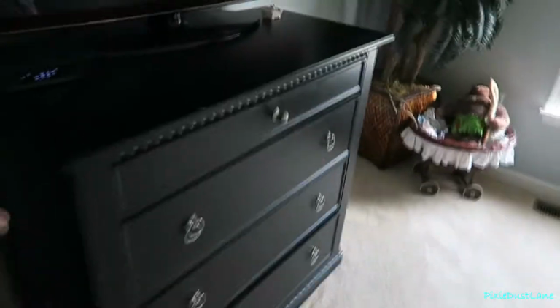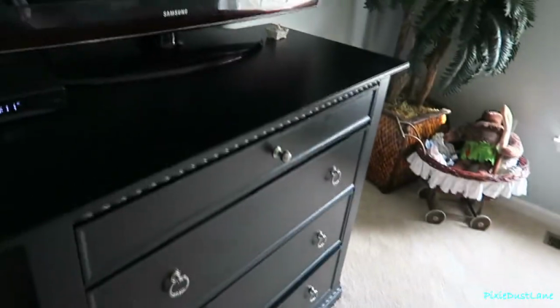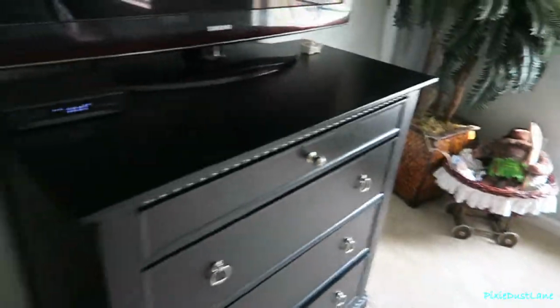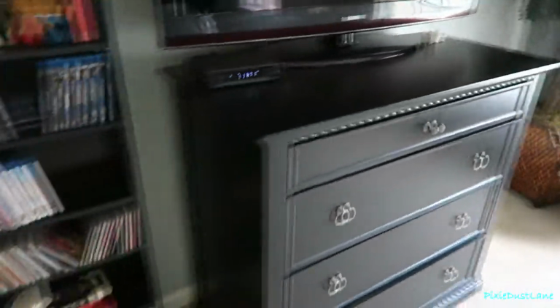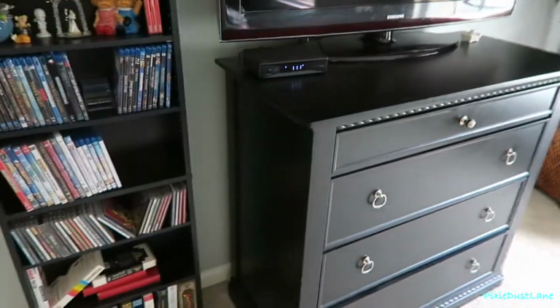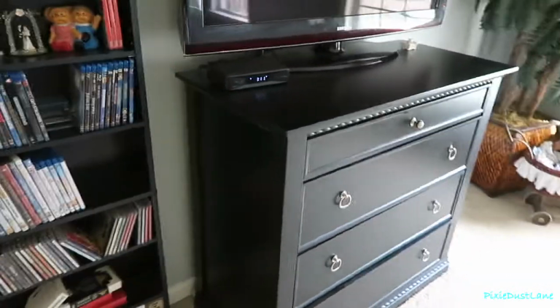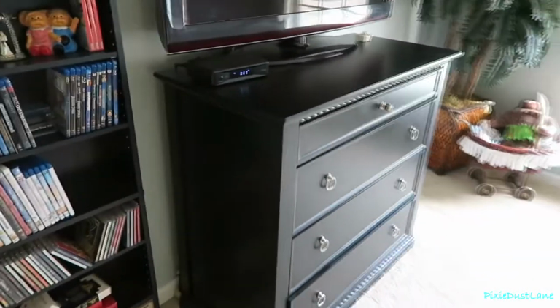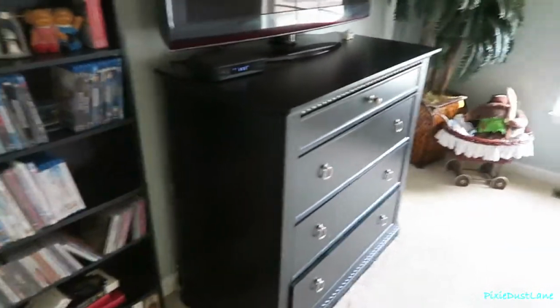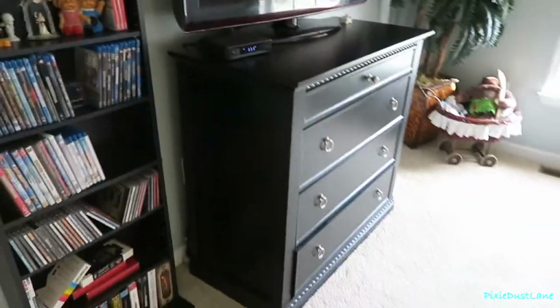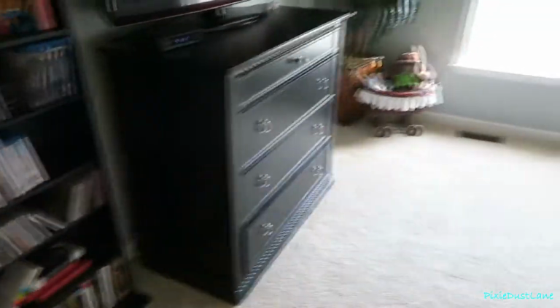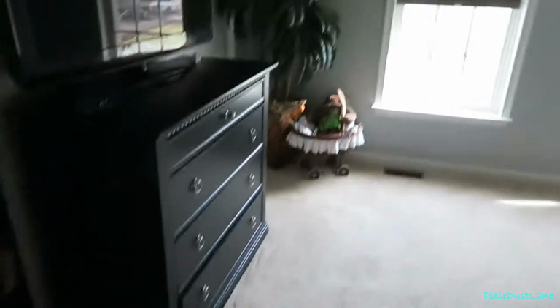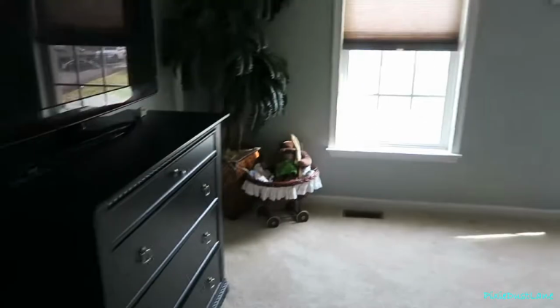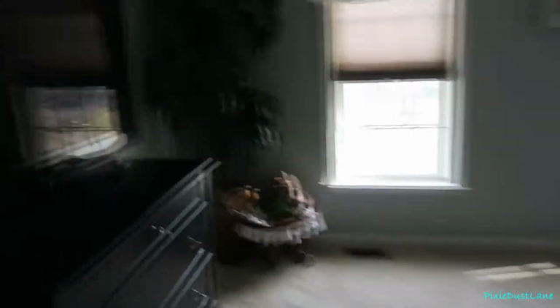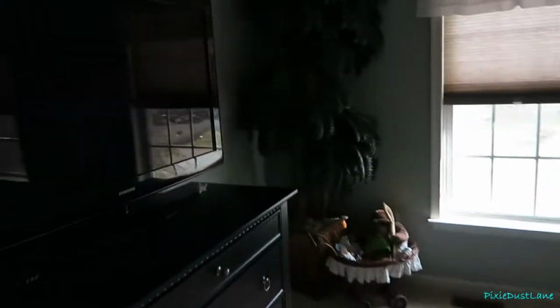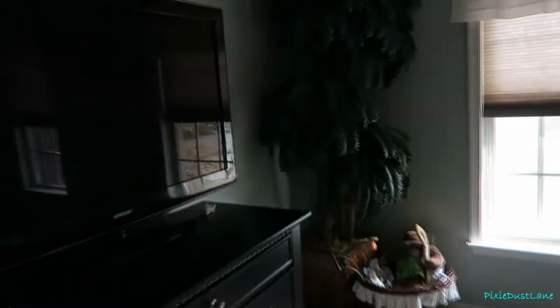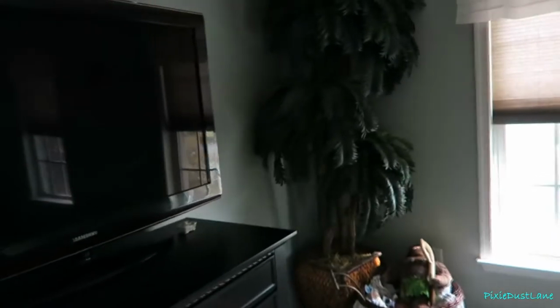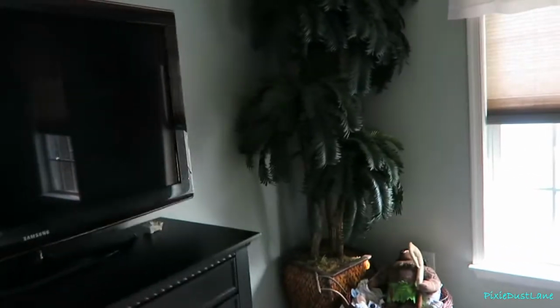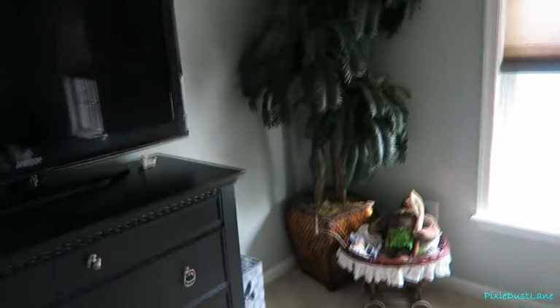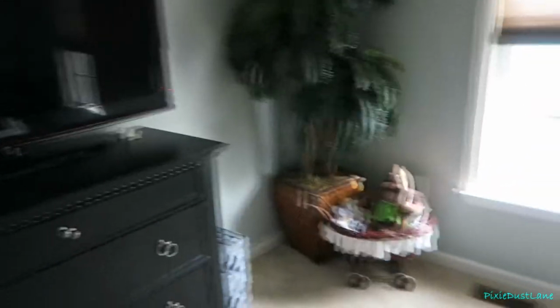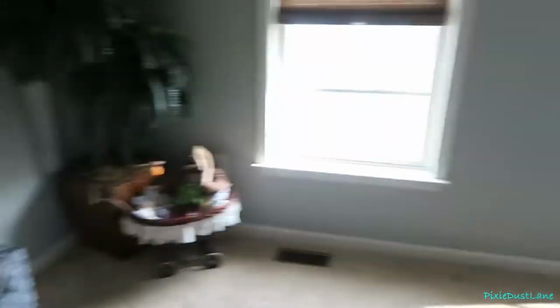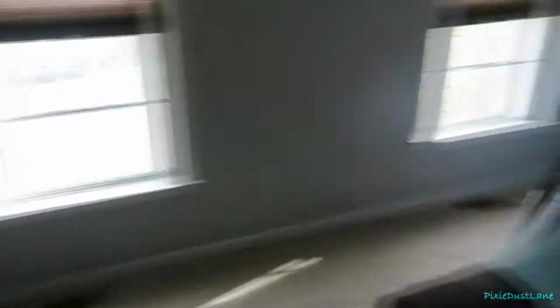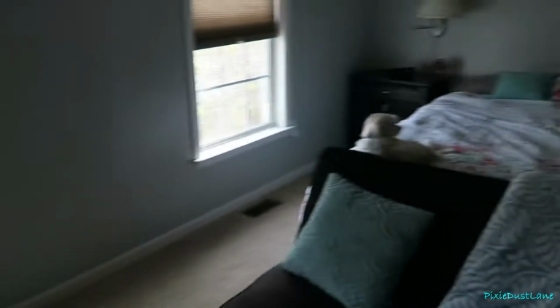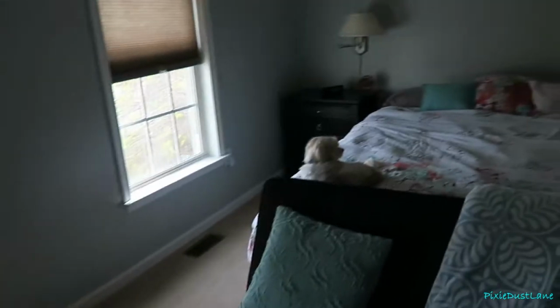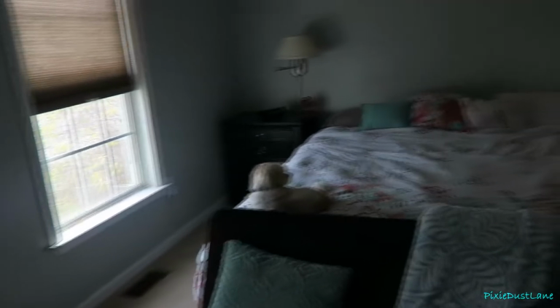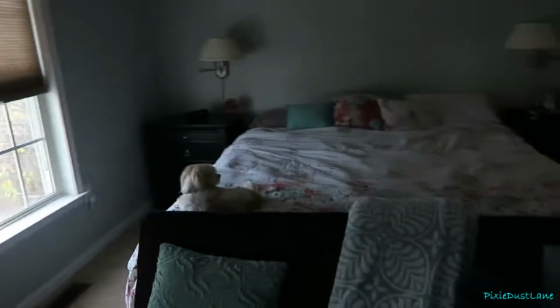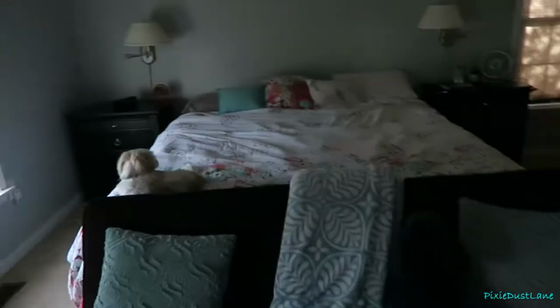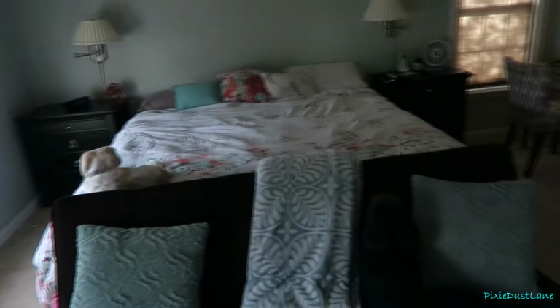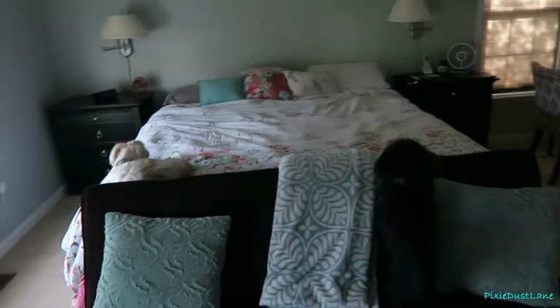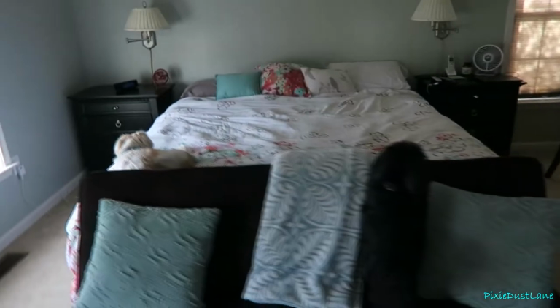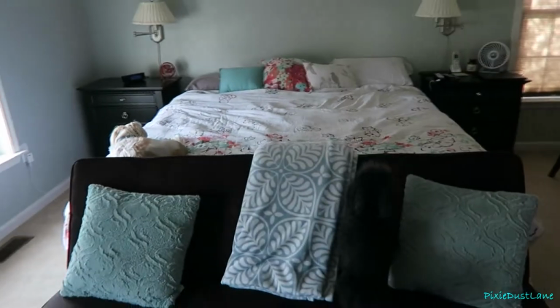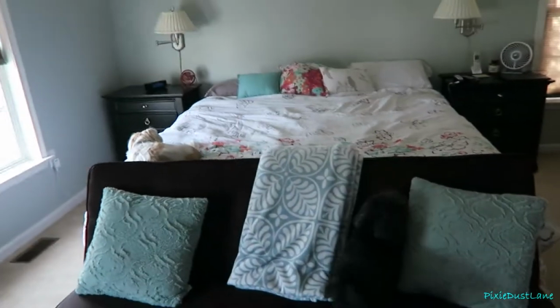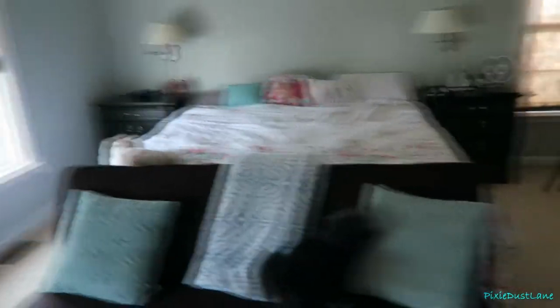The dresser, this little DVD shelf — this tree was in the living room at our old house. And the nightstands were in our bedroom at the old house as well.